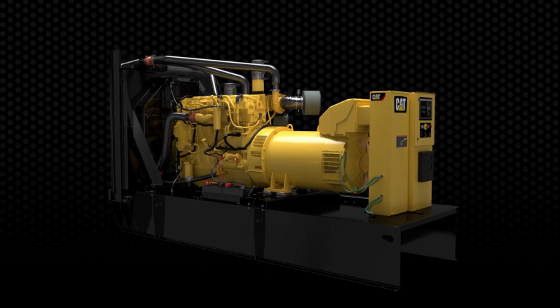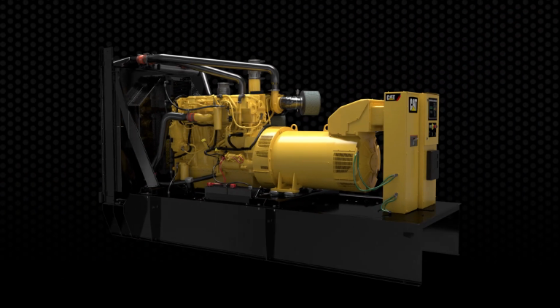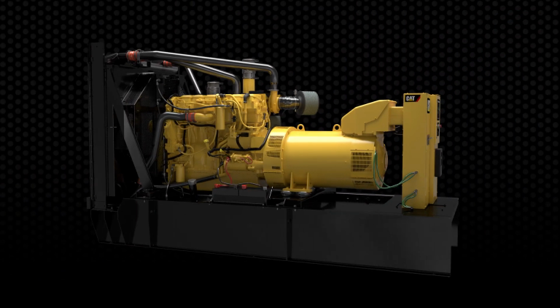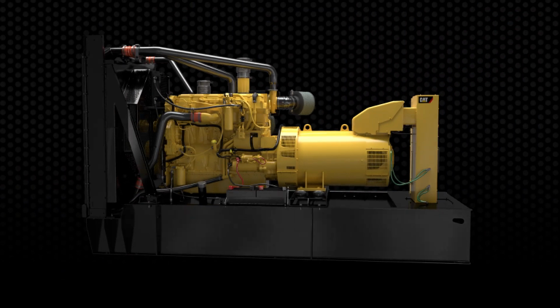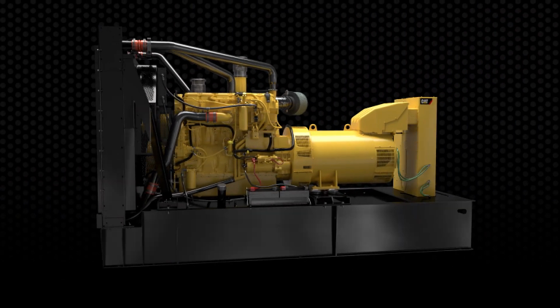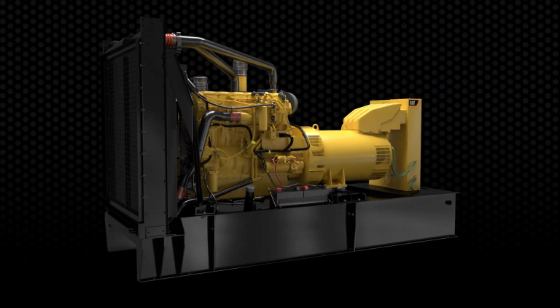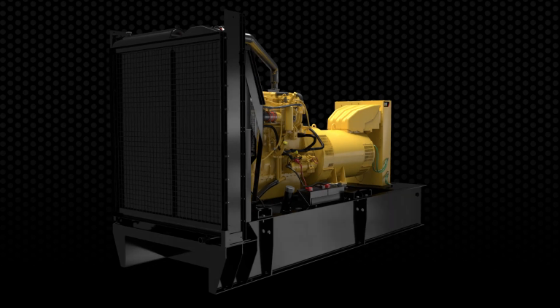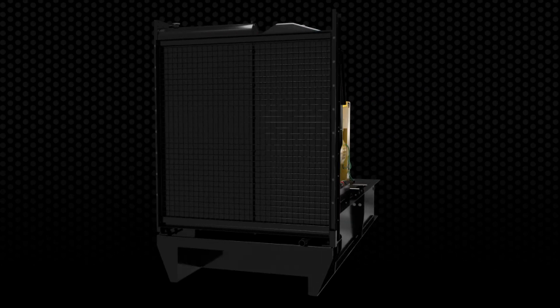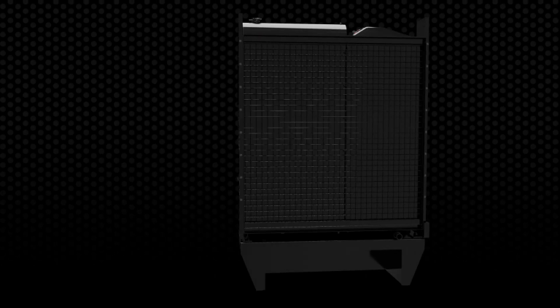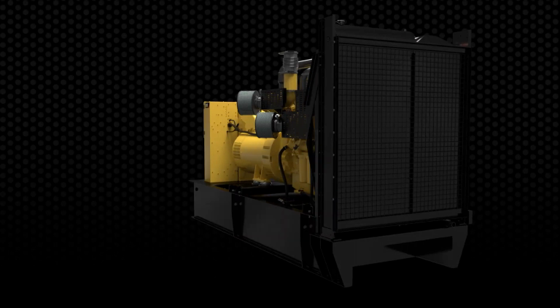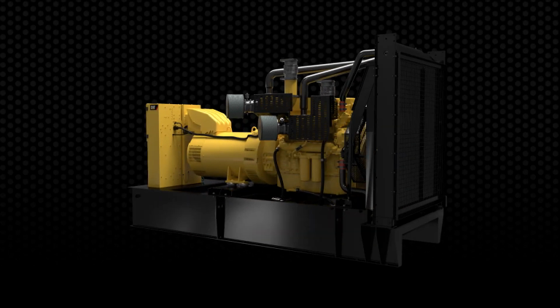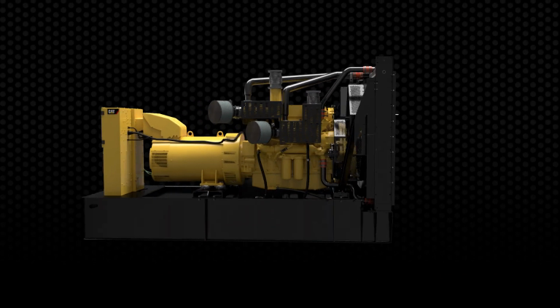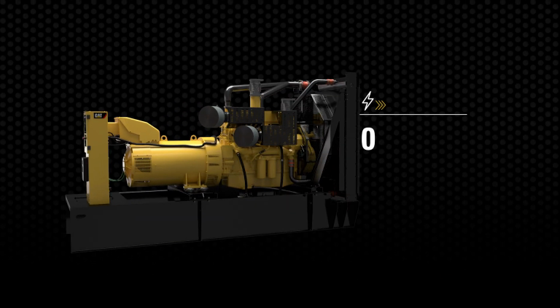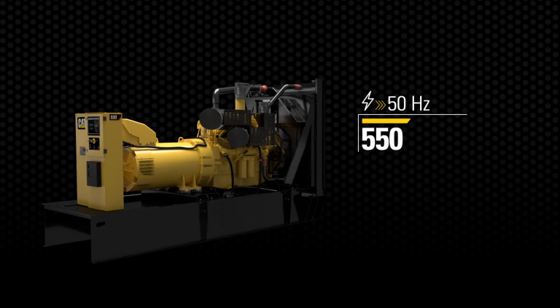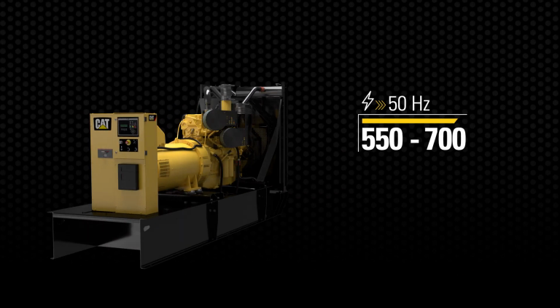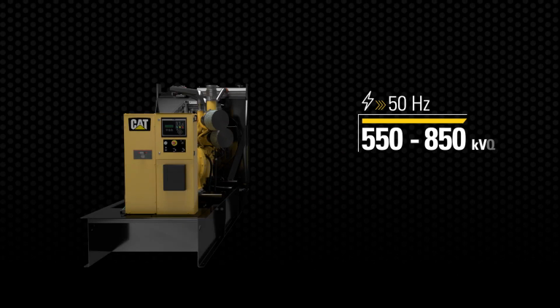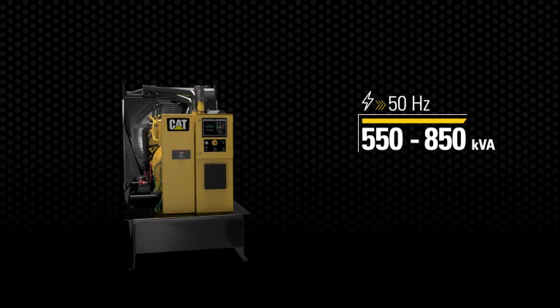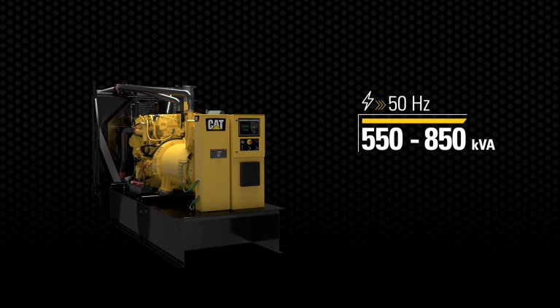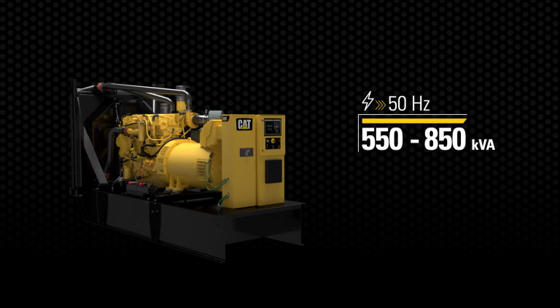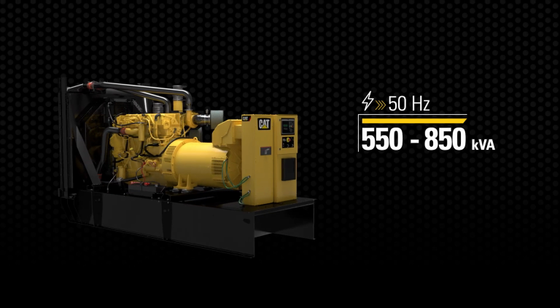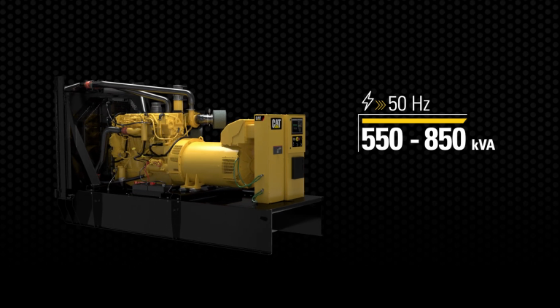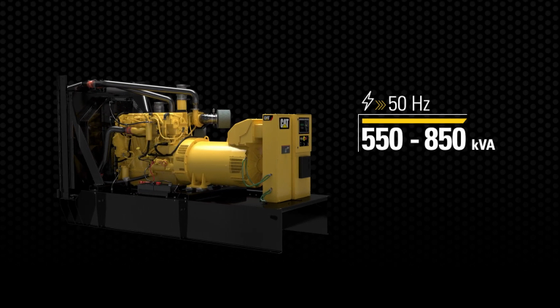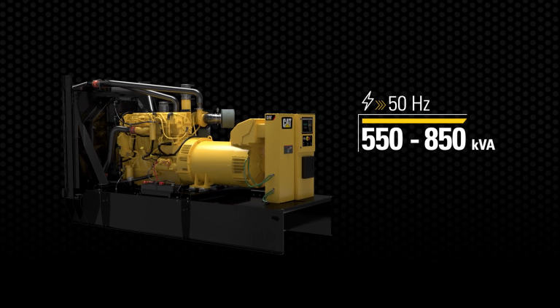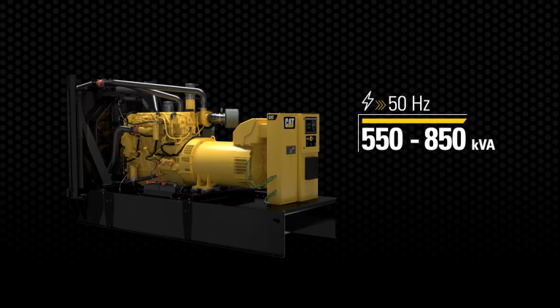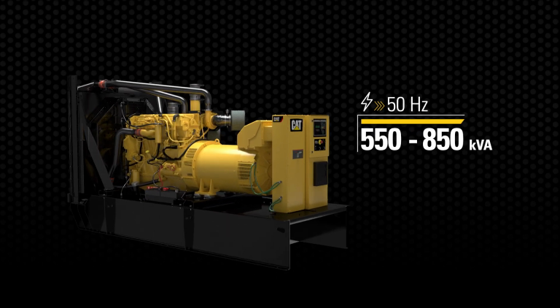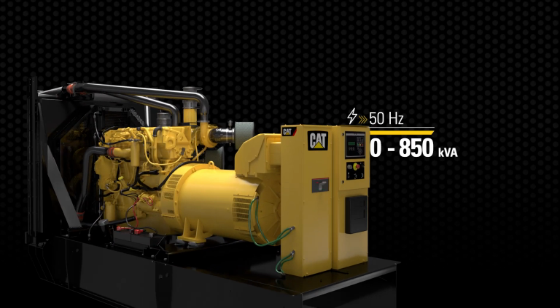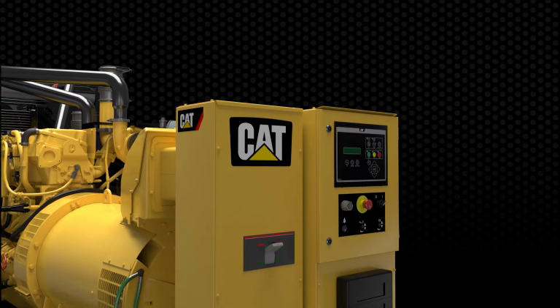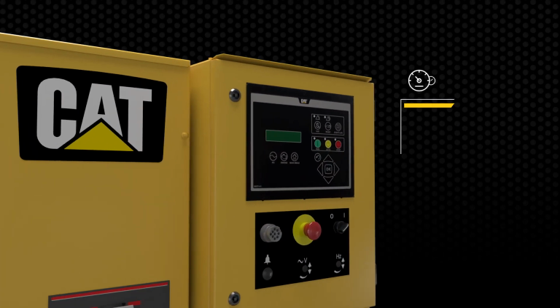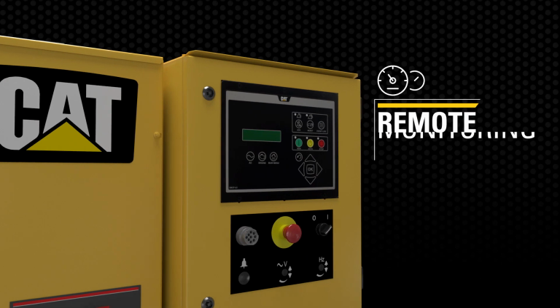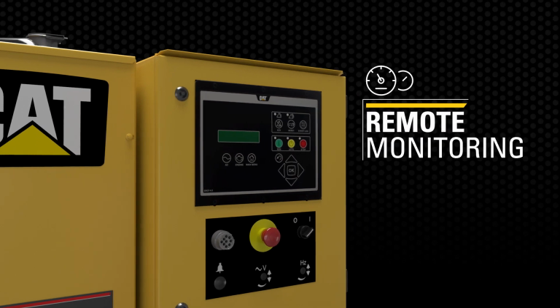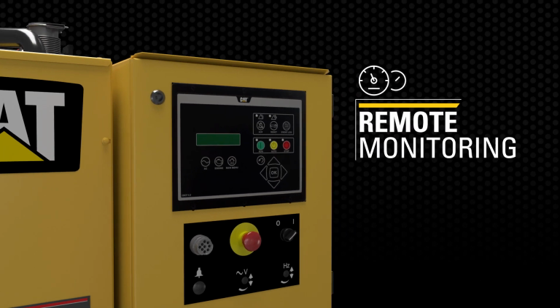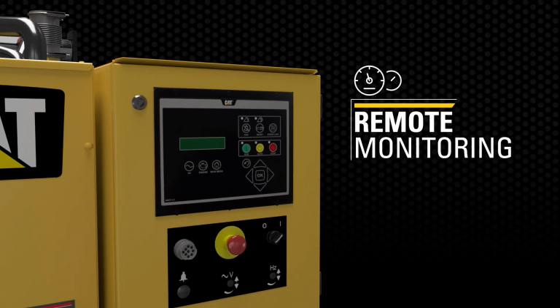Perfect for backup power applications where reliability and performance are mandatory. The C18 generator set now delivers power from 550 to 850 kVA, and its state-of-the-art control panel enables you to monitor performance from remote locations.